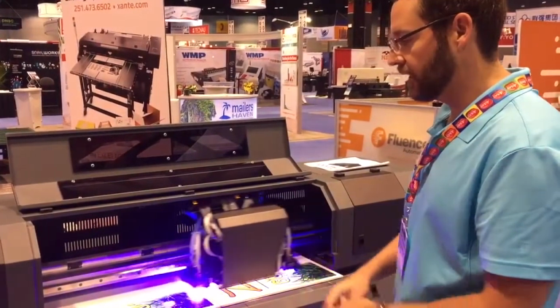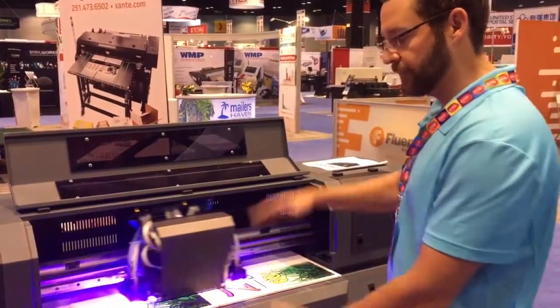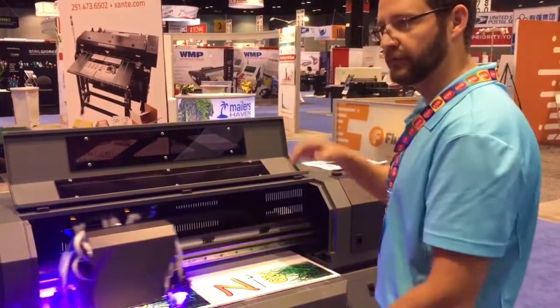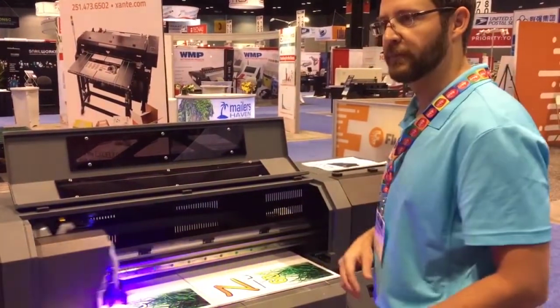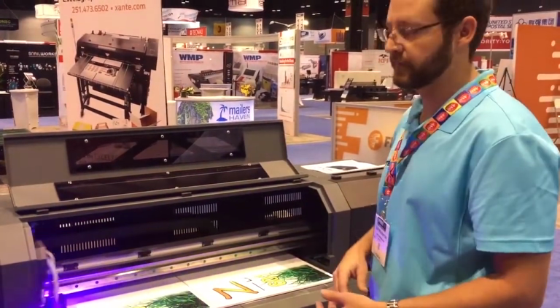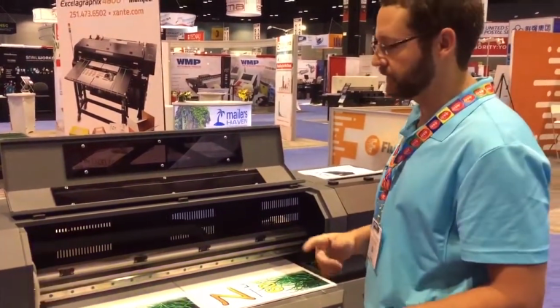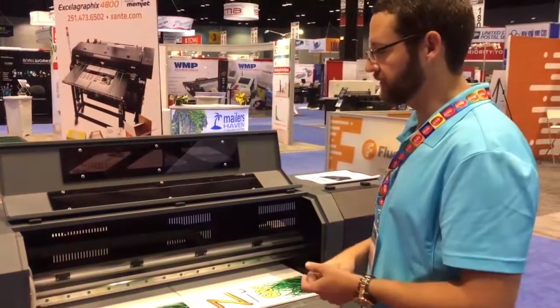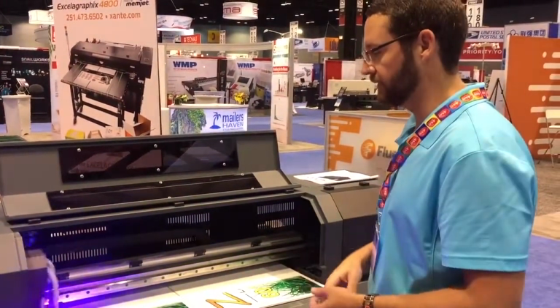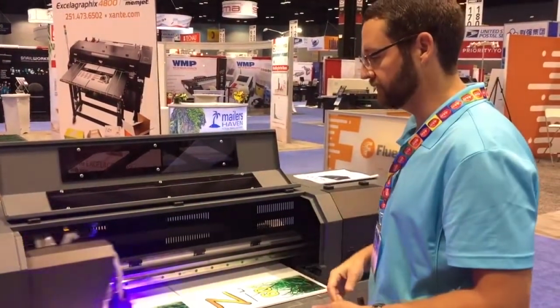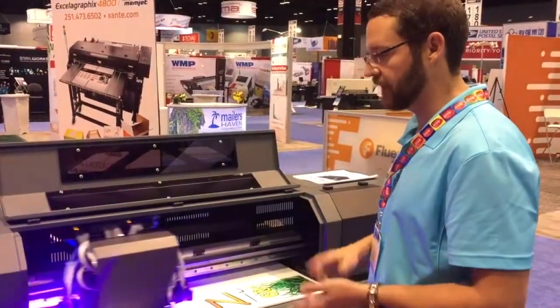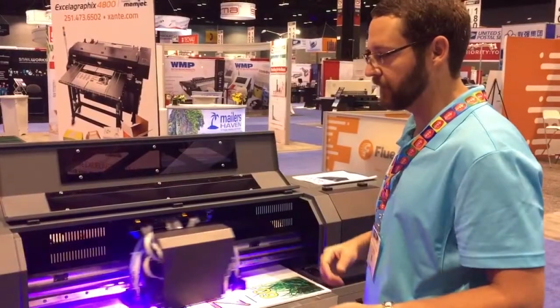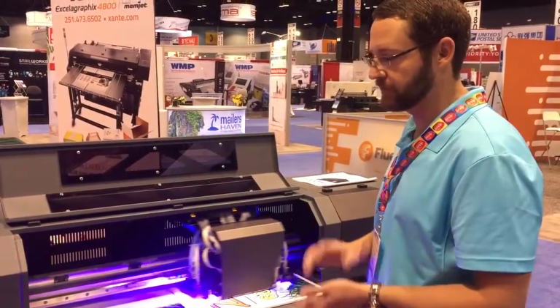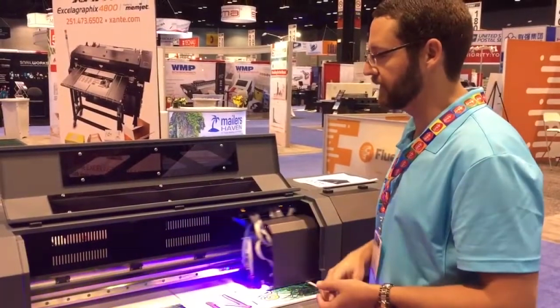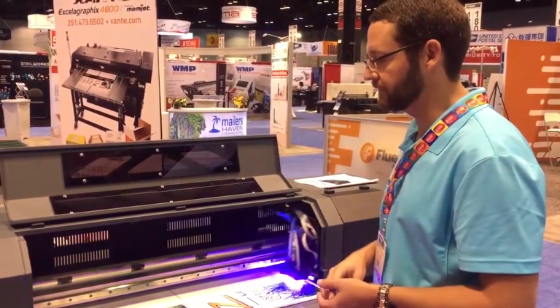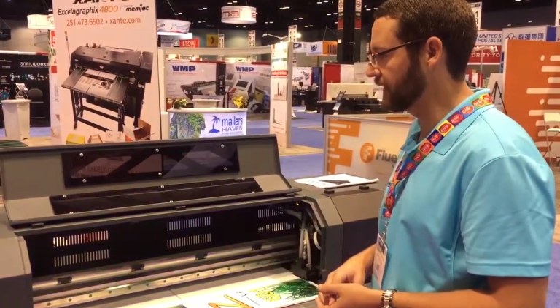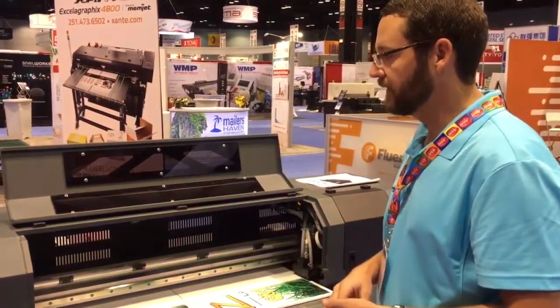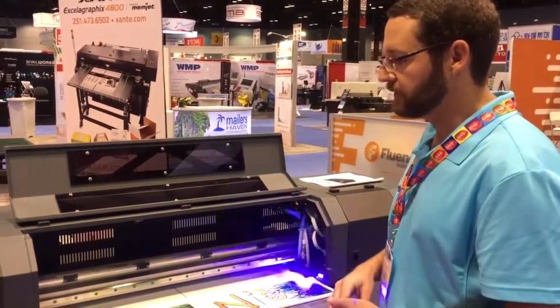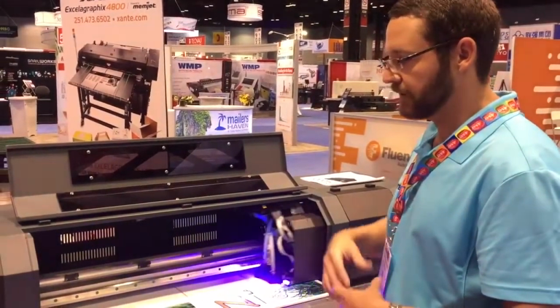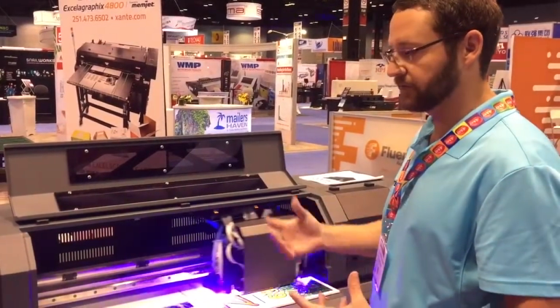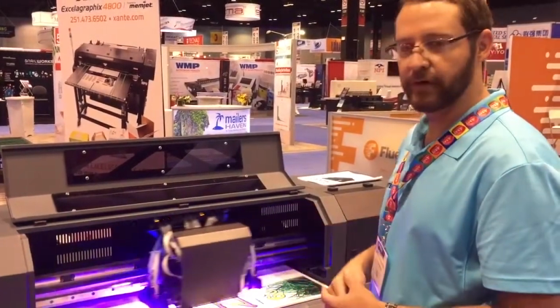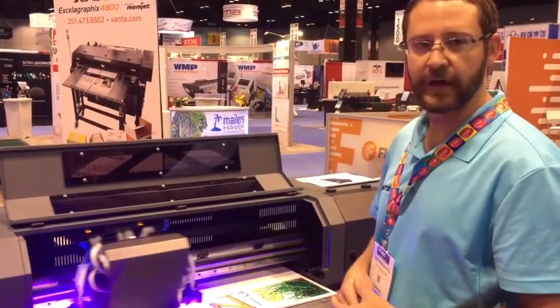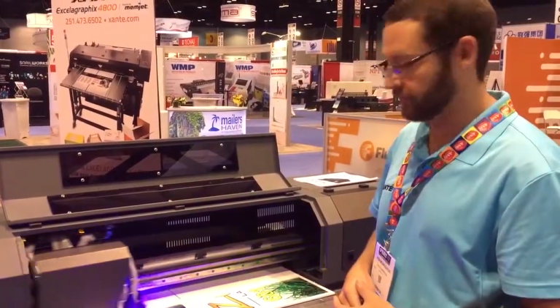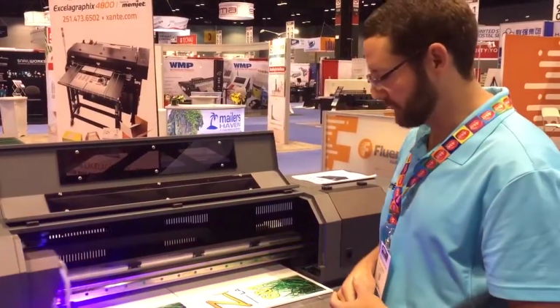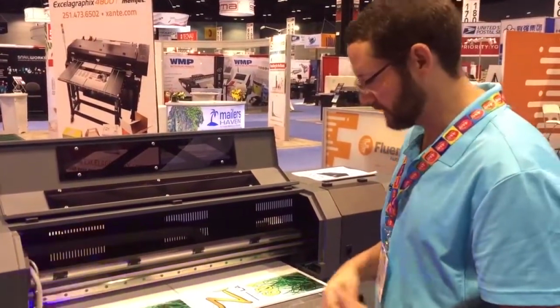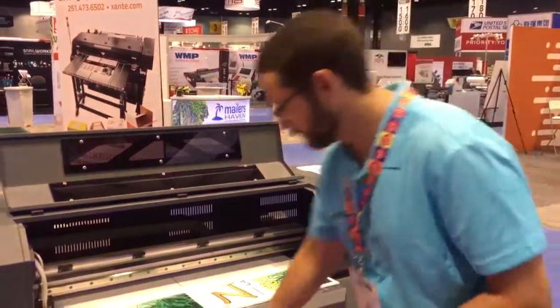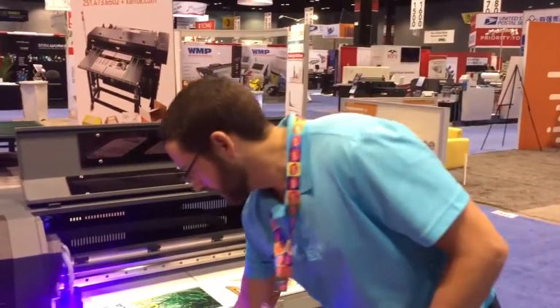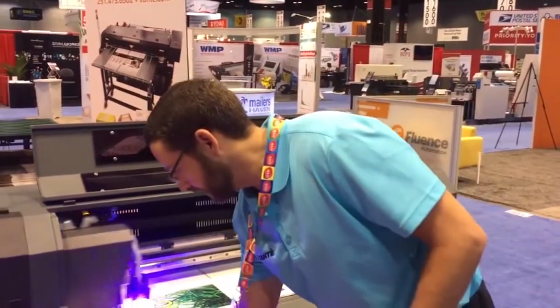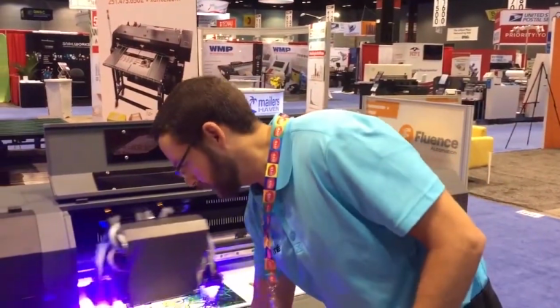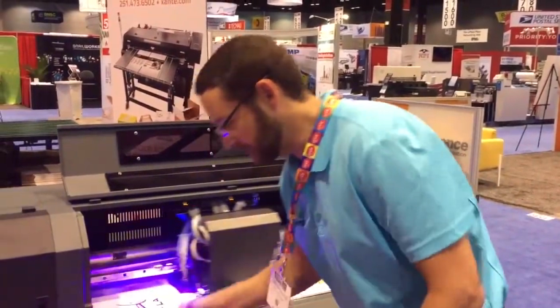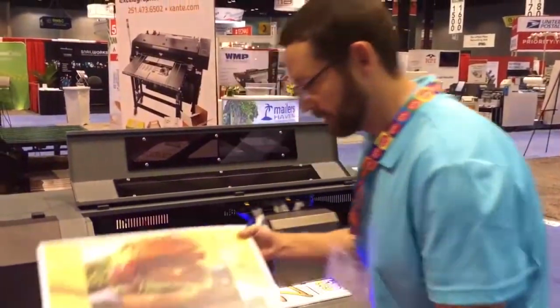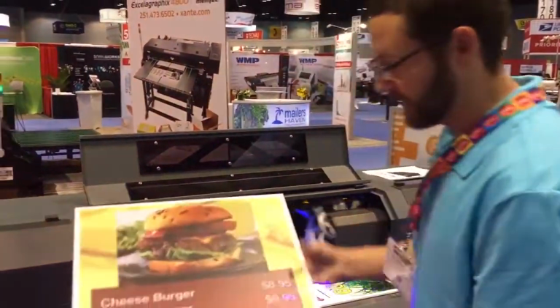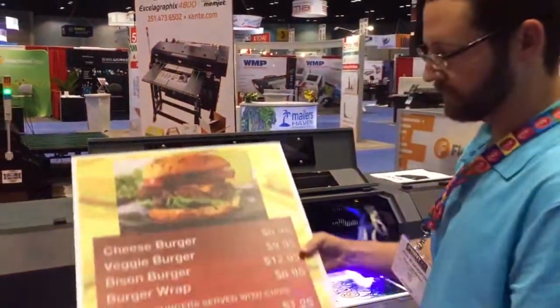With that thickness, we can print everything with special material. You can do golf balls, you can do cans, you can do custom flasks and items for manufacturers. There are a few of the products that we can print directly to.